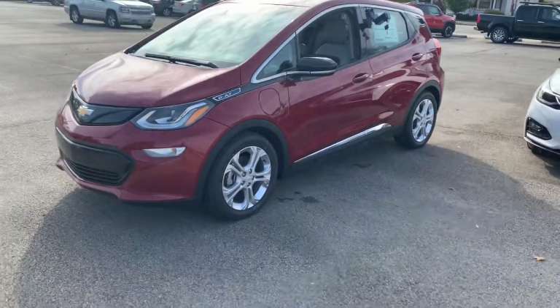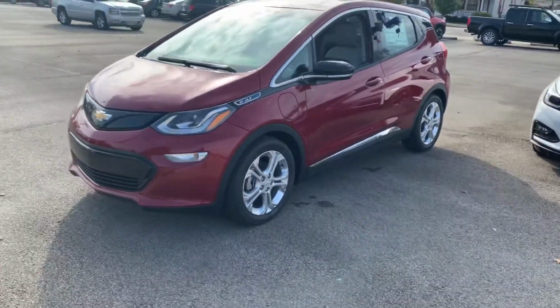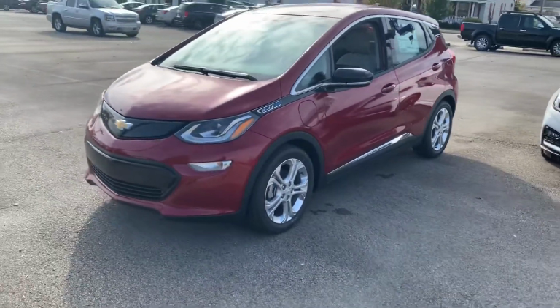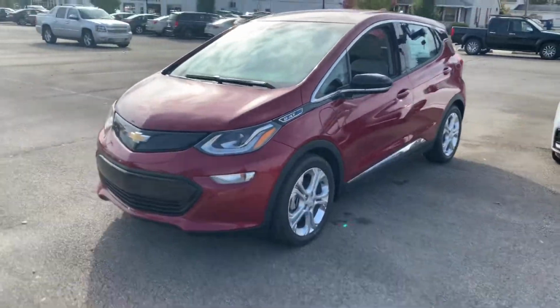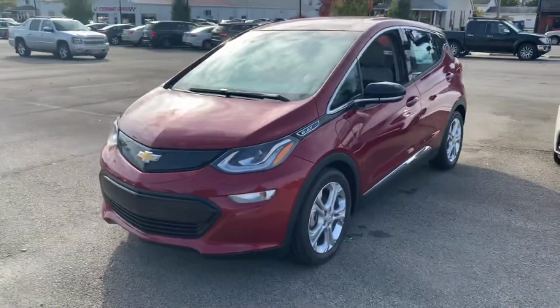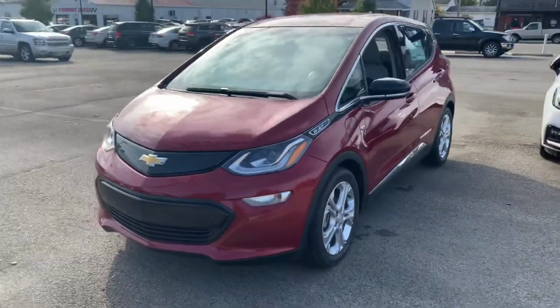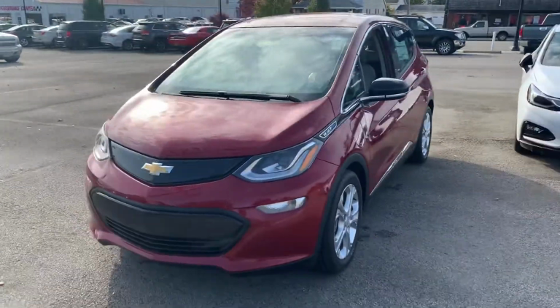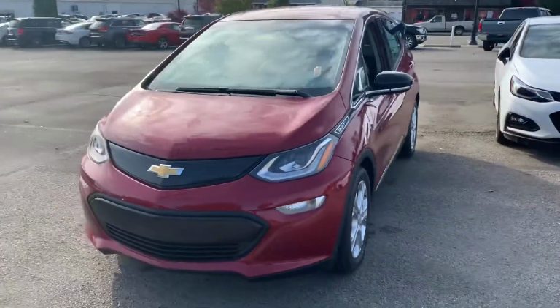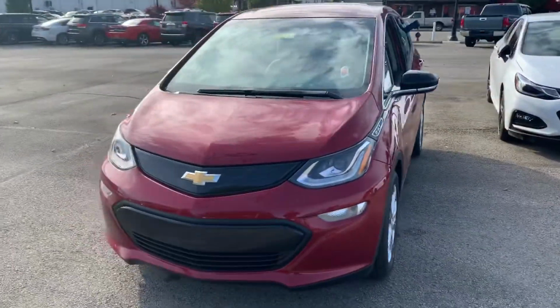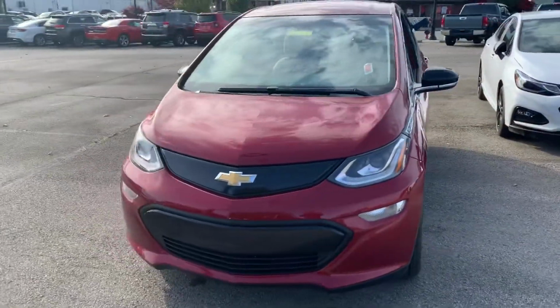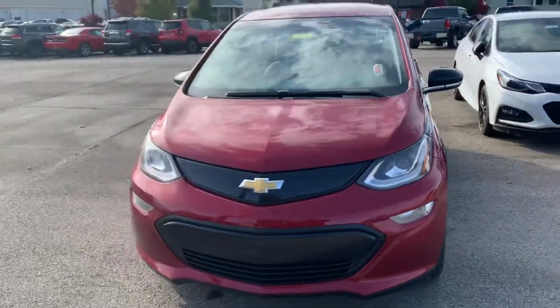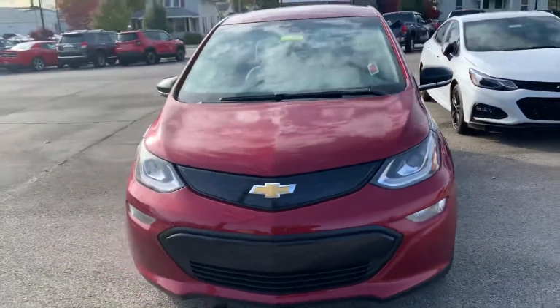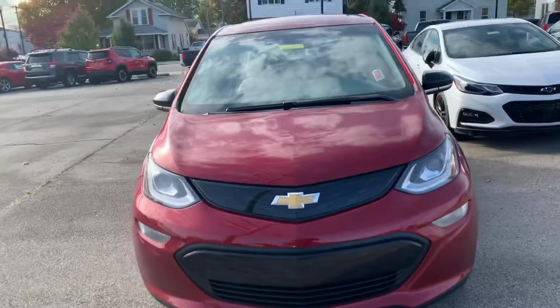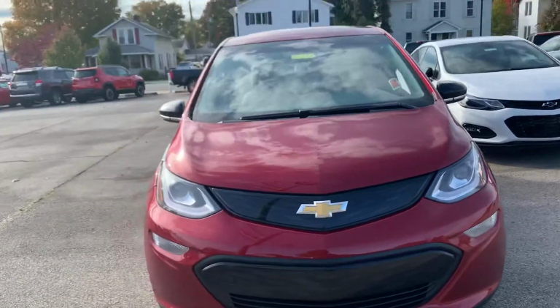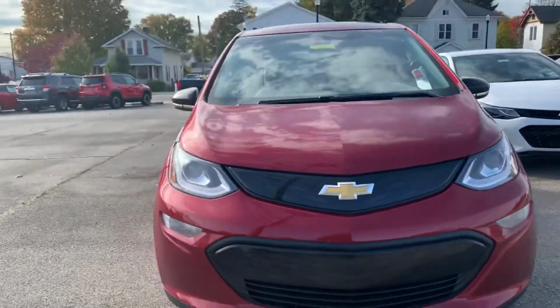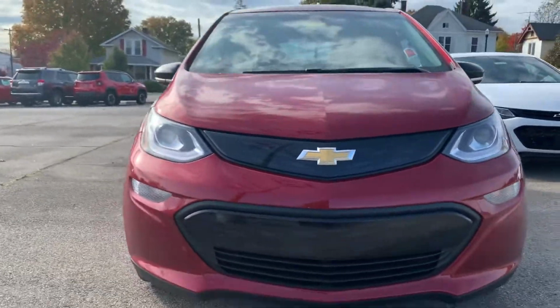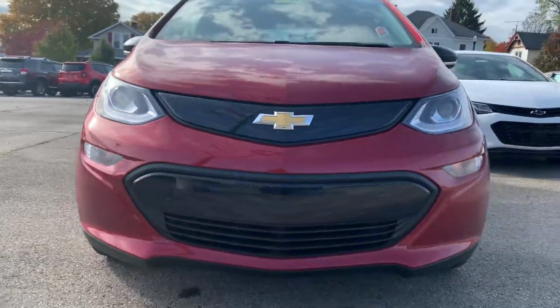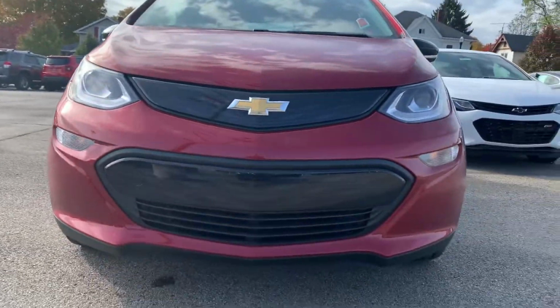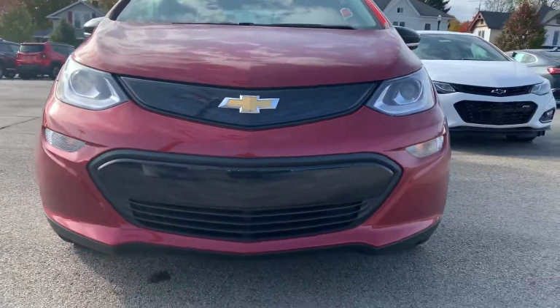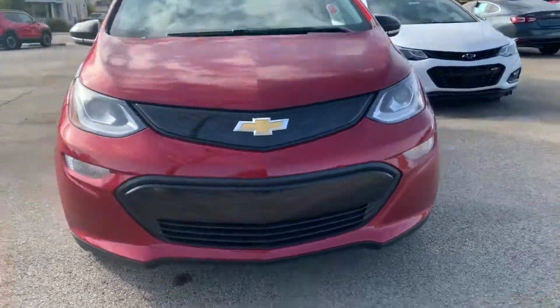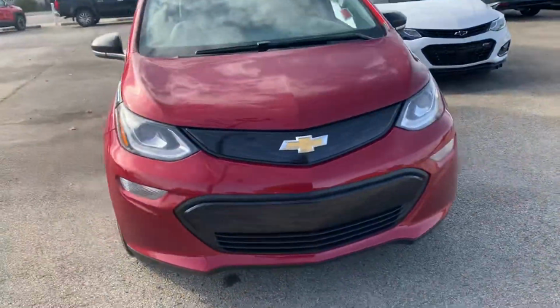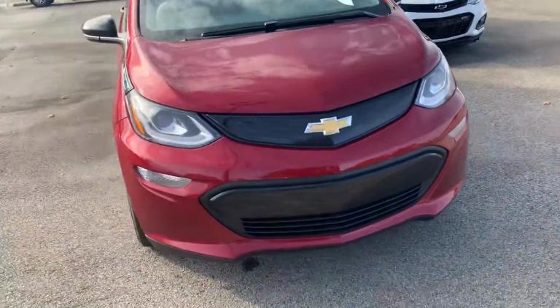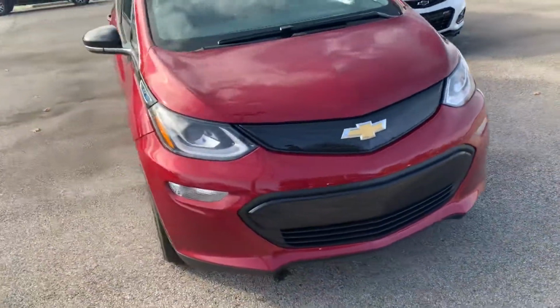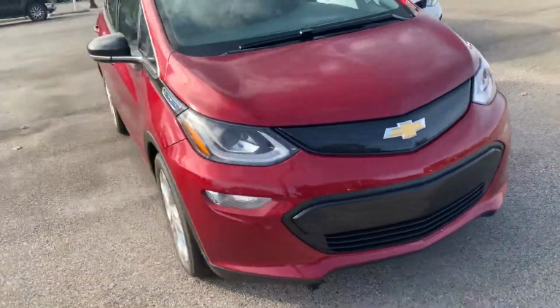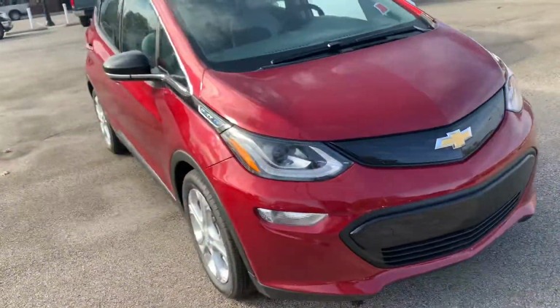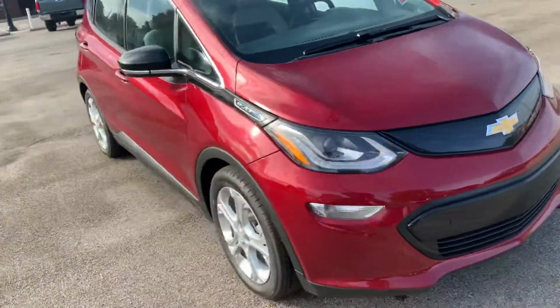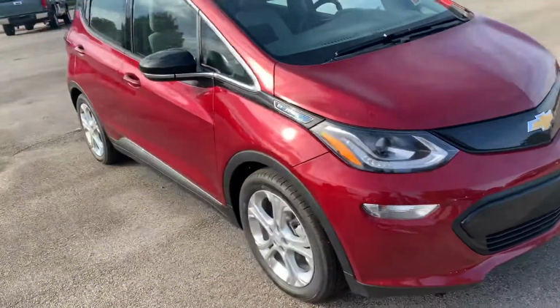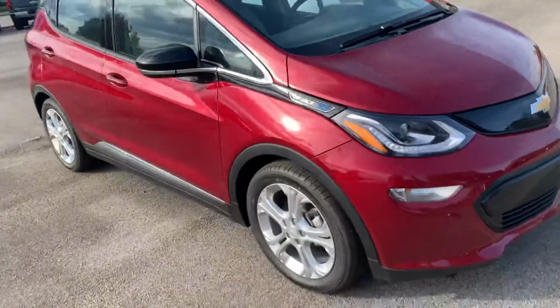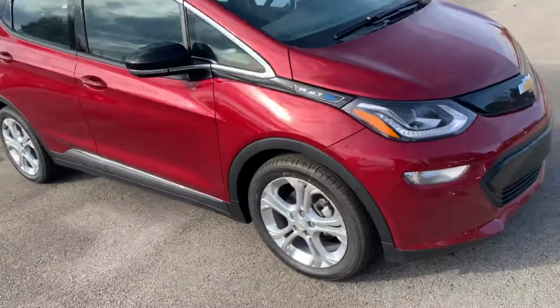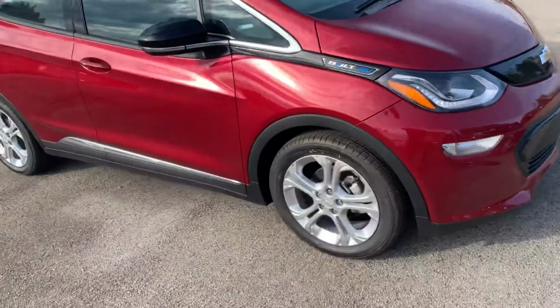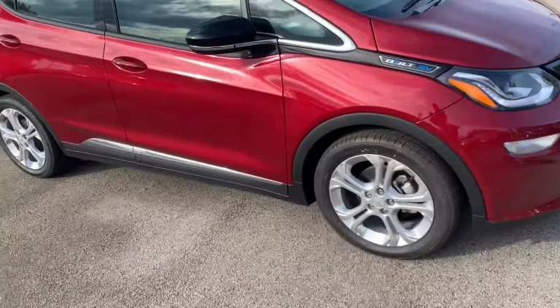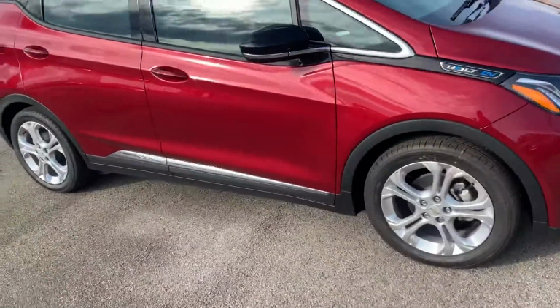So here it is in the Cajun Red — very sharp, sleek, sporty. I'll try to just give you a little walk around here.